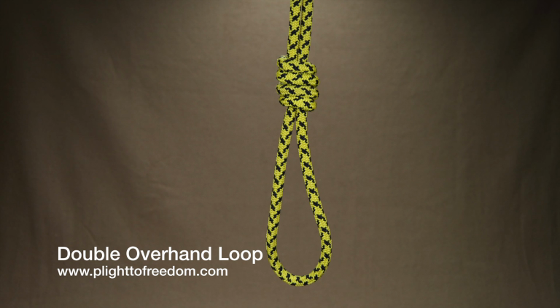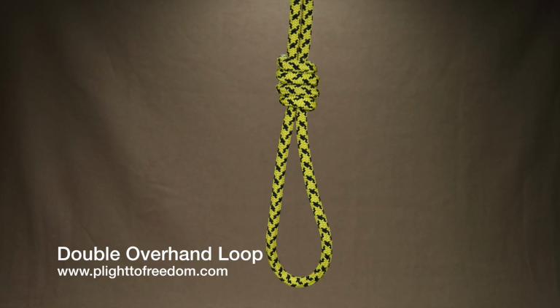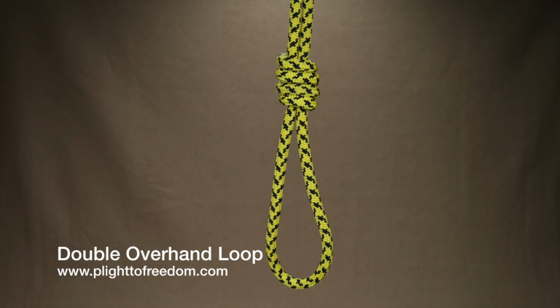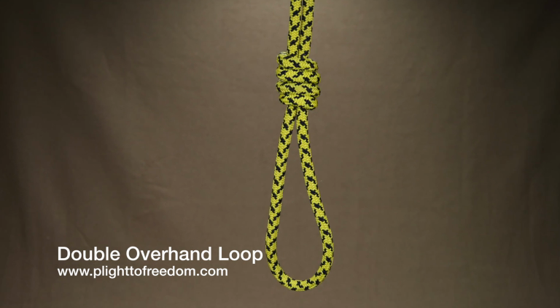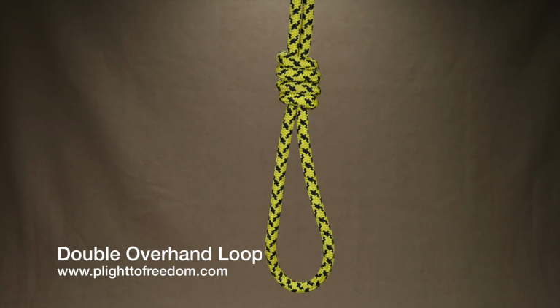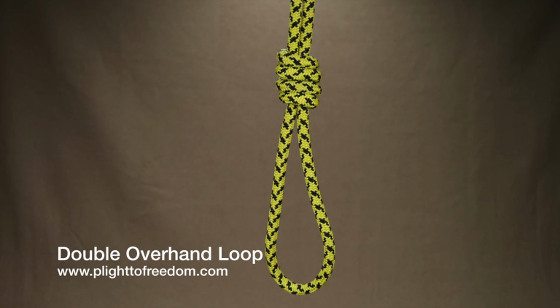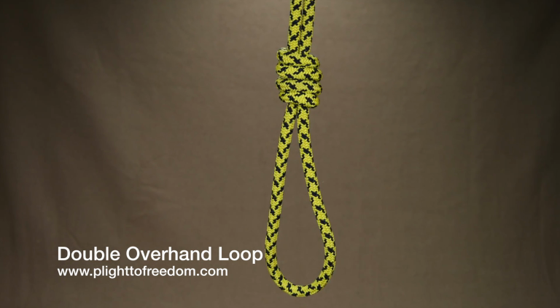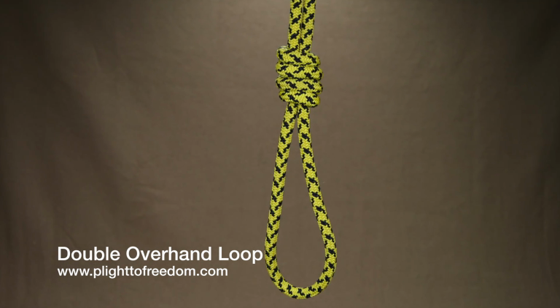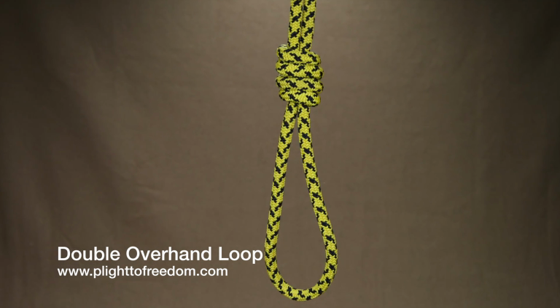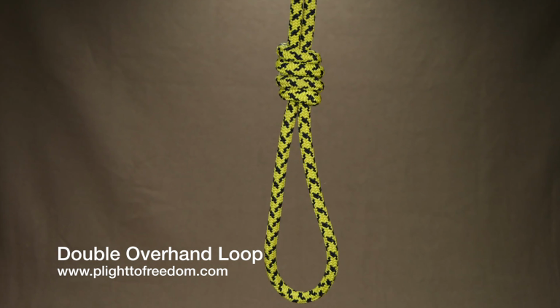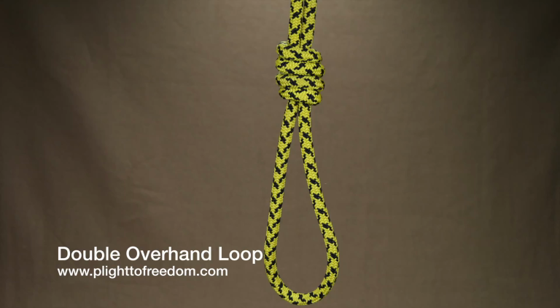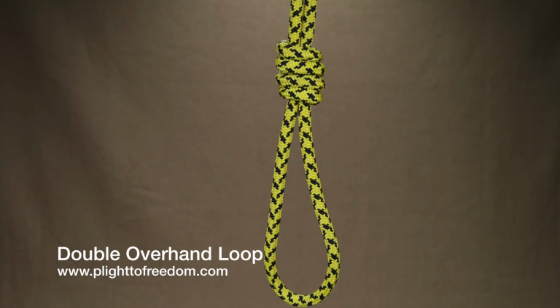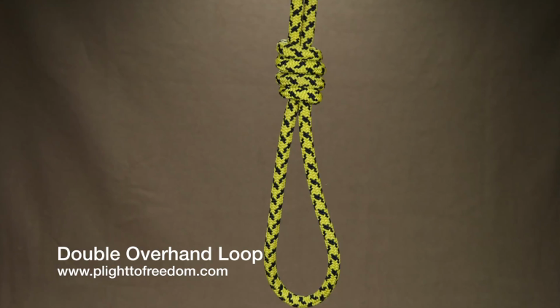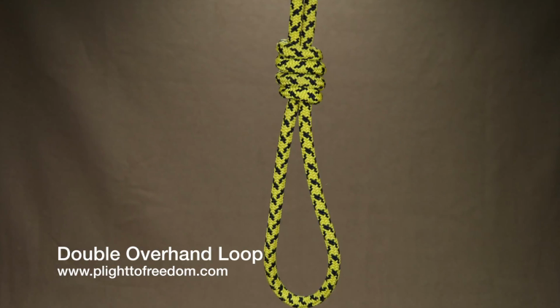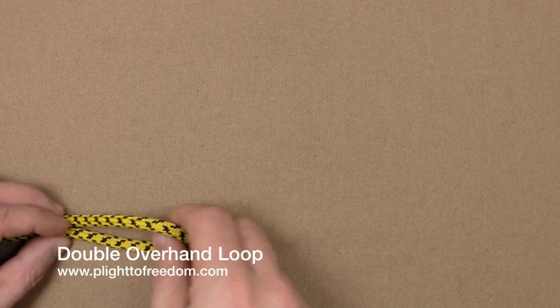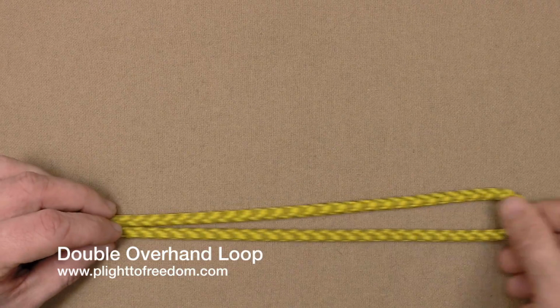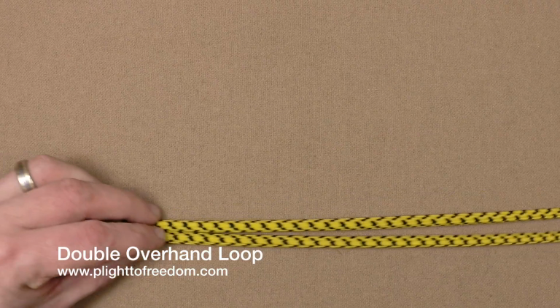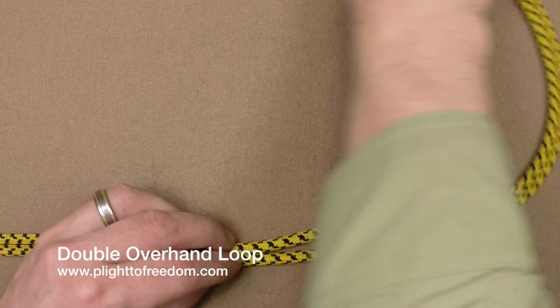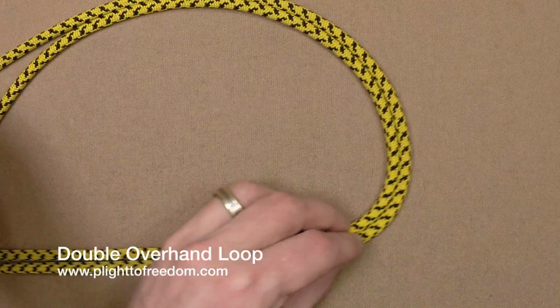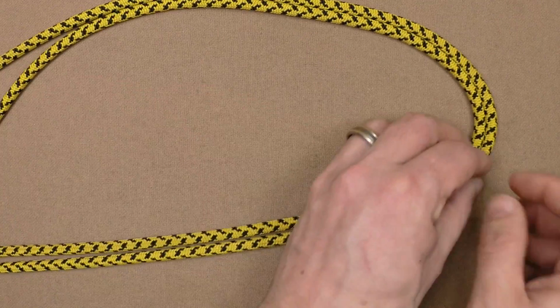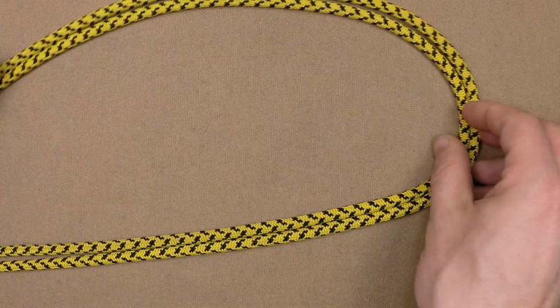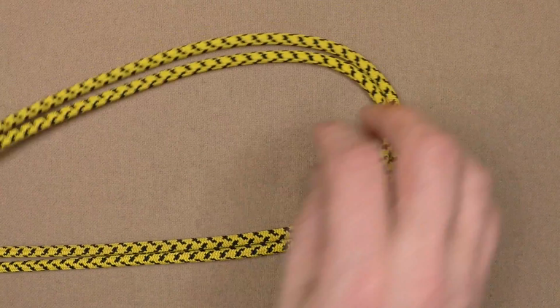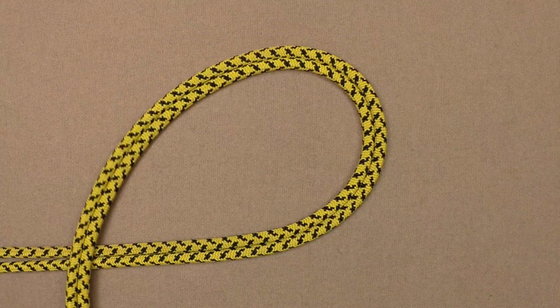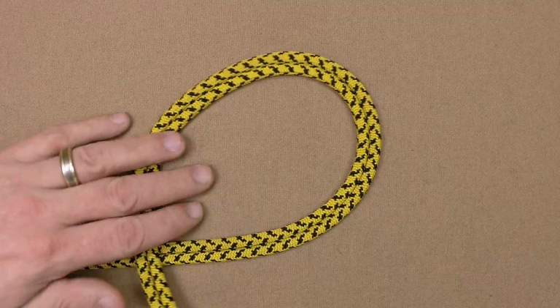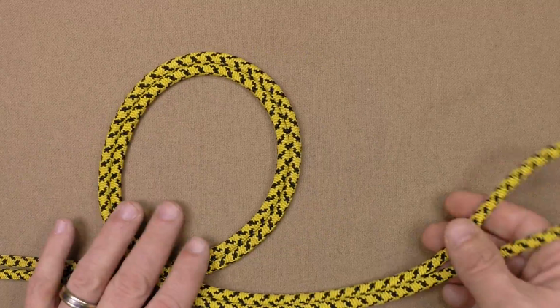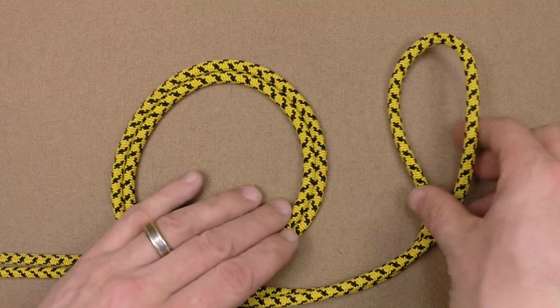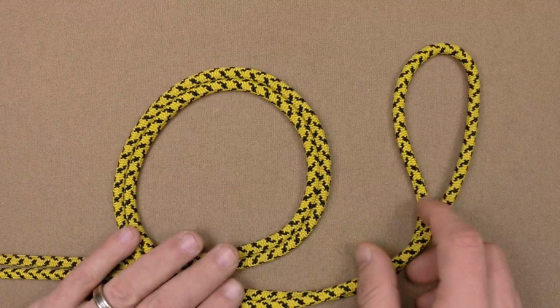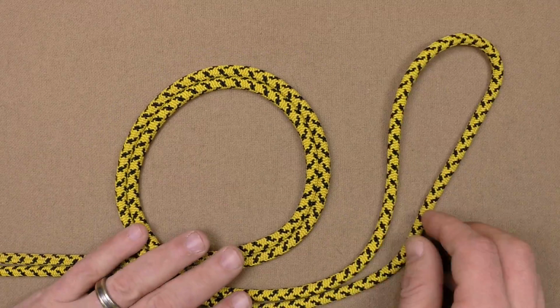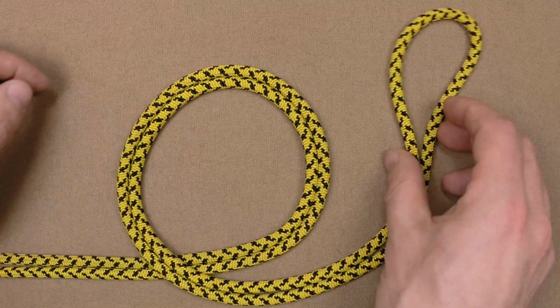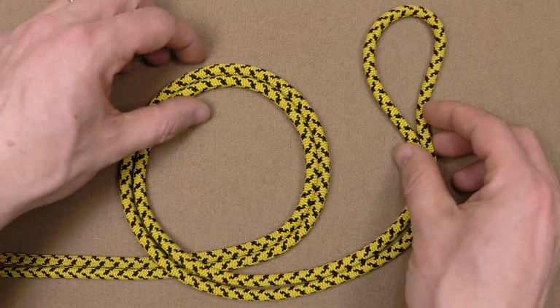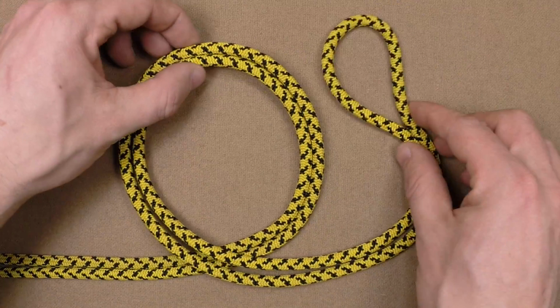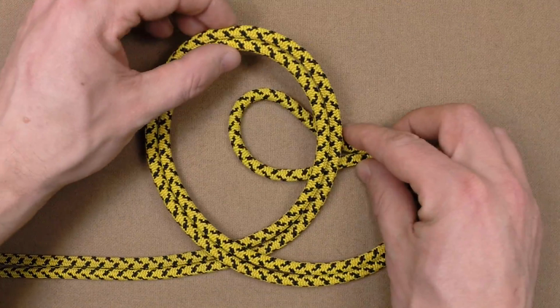Double overhand loop. This loop is bigger and stronger than the simple overhand loop. To tie this, first we're going to create an extended bite by doubling the line, and form a loop with the doubled working end.